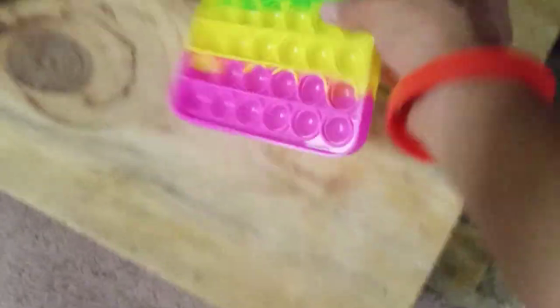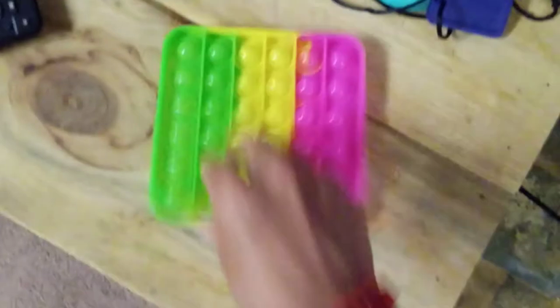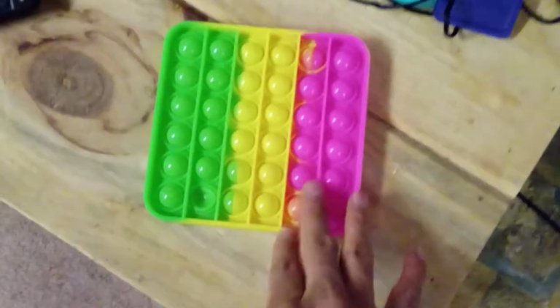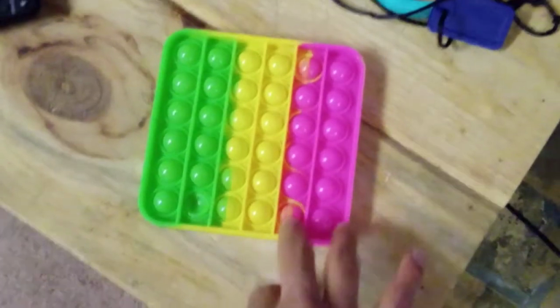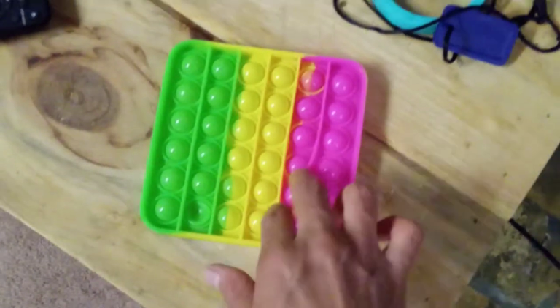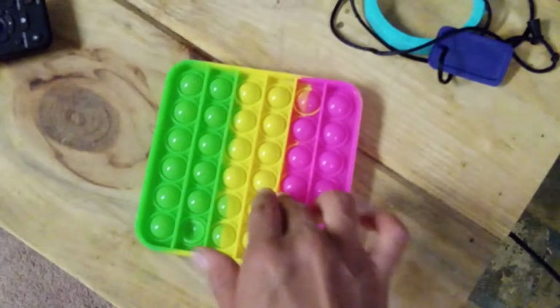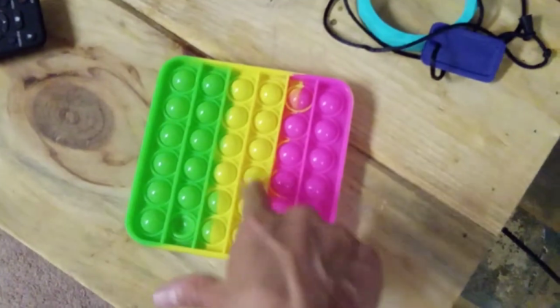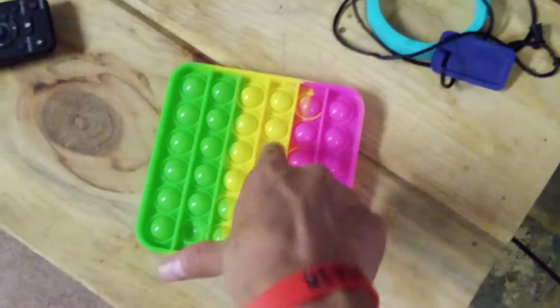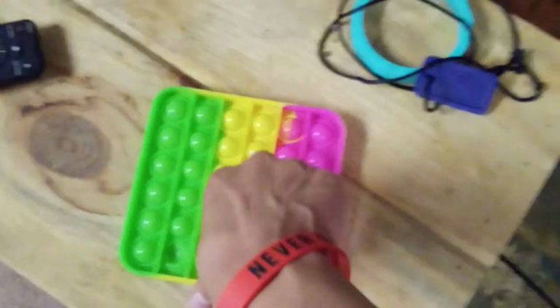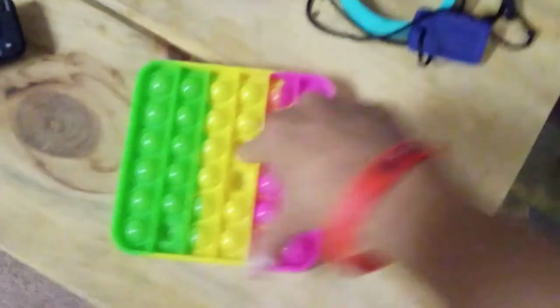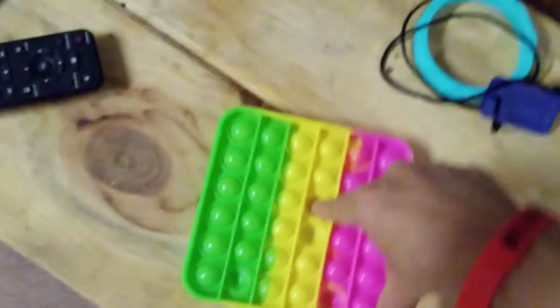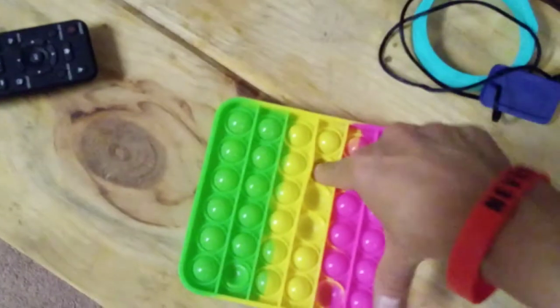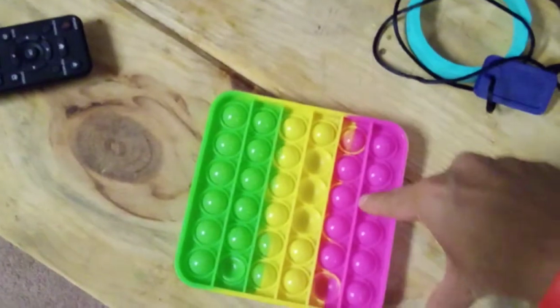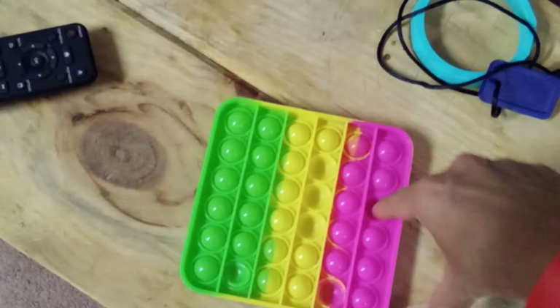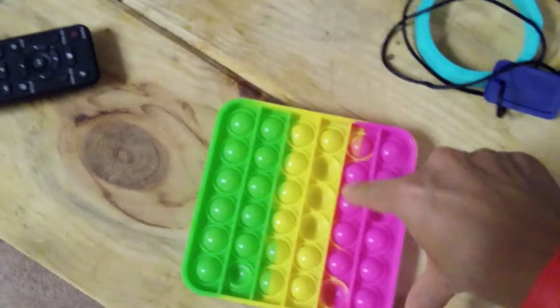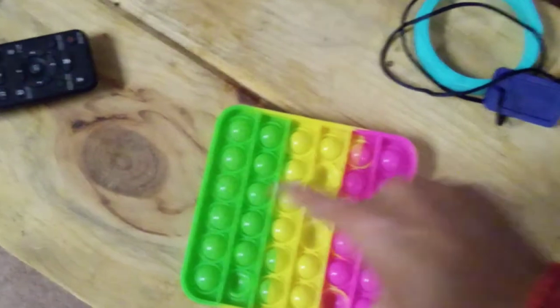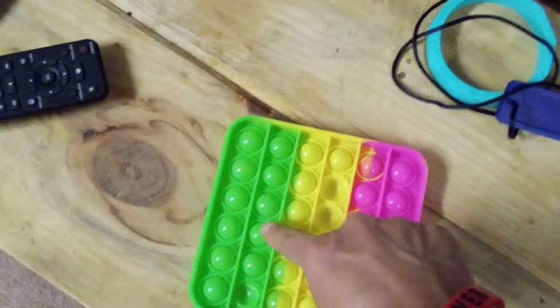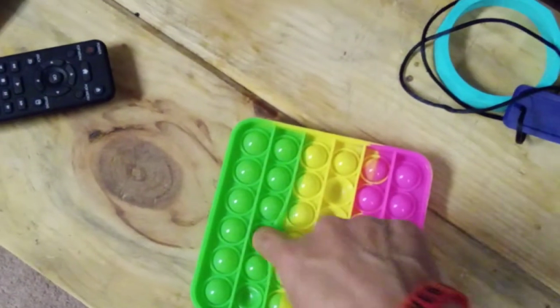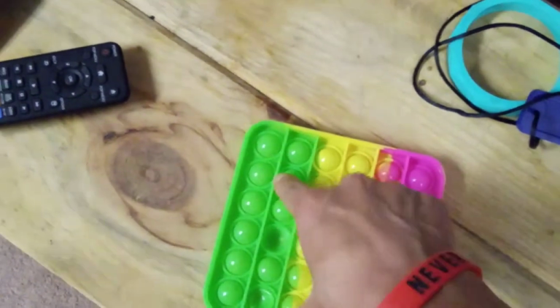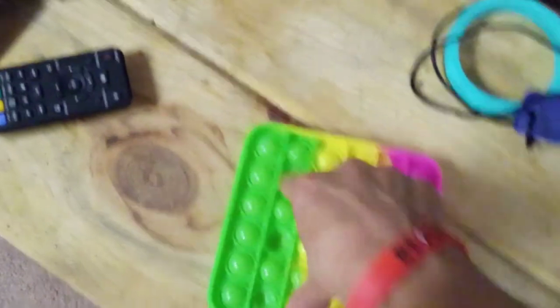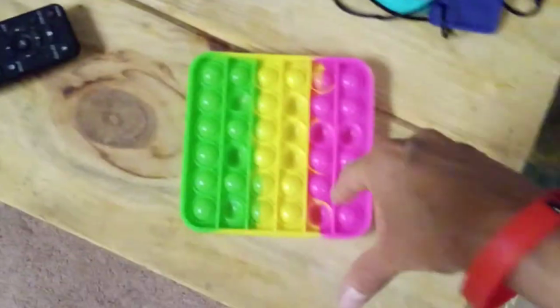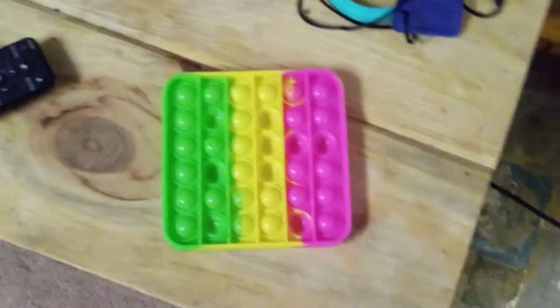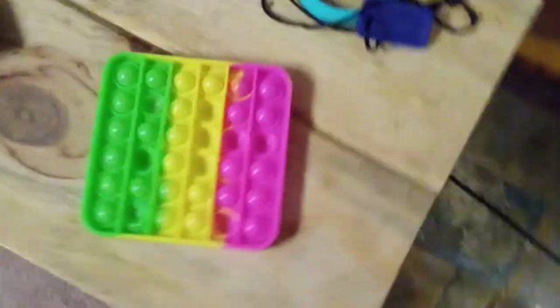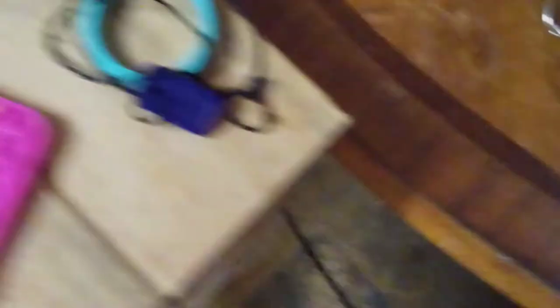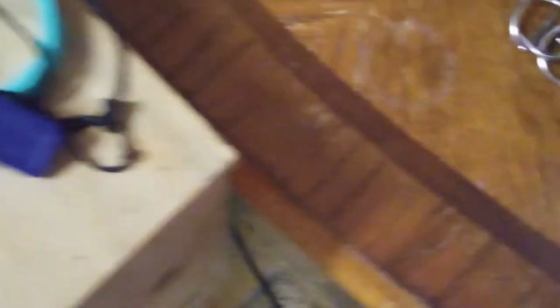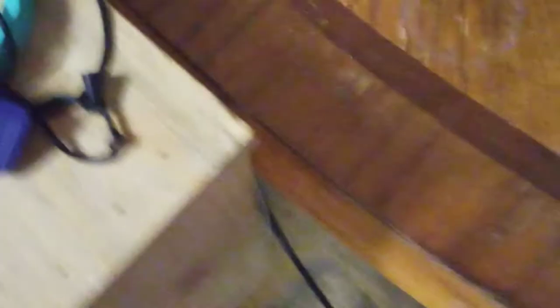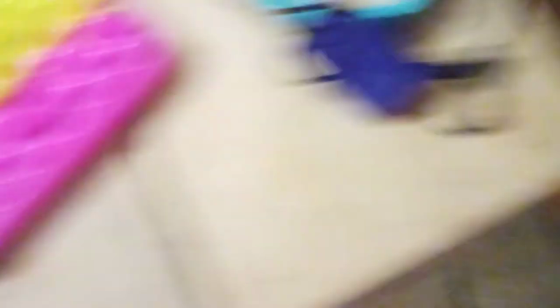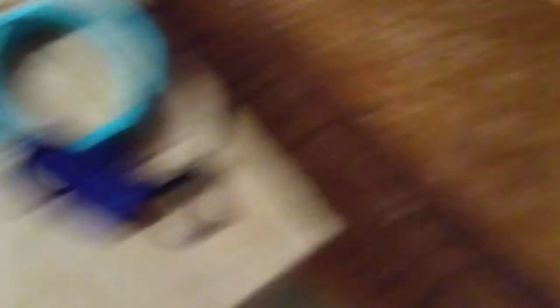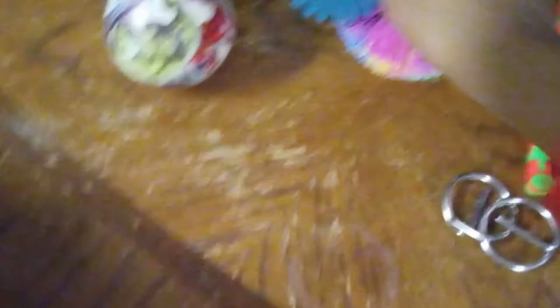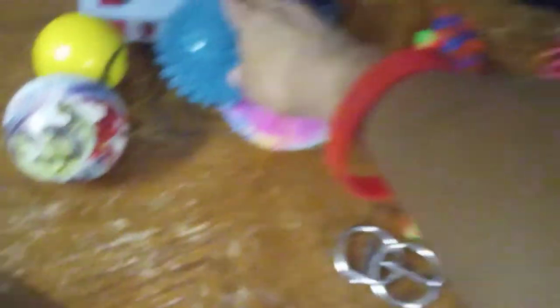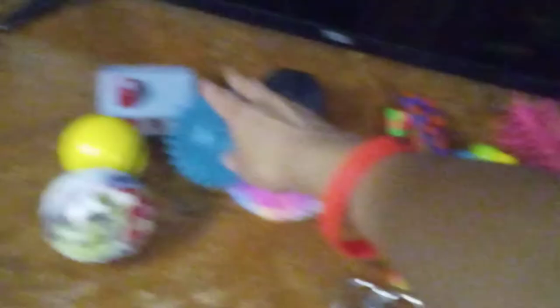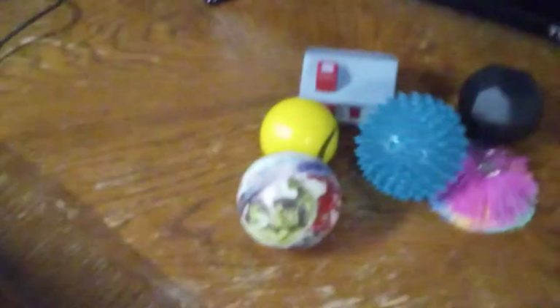I'm going to flip it over and do it again. Like that, and then flip it over and do it again.